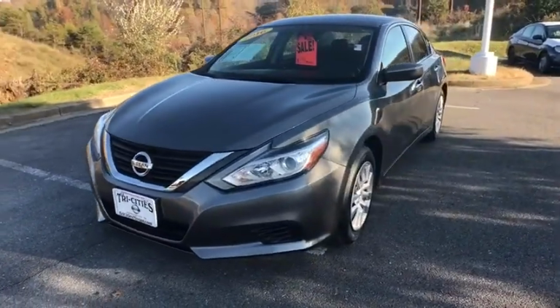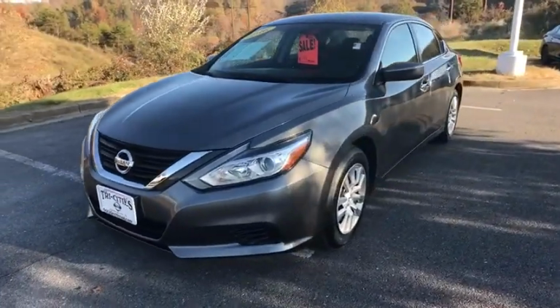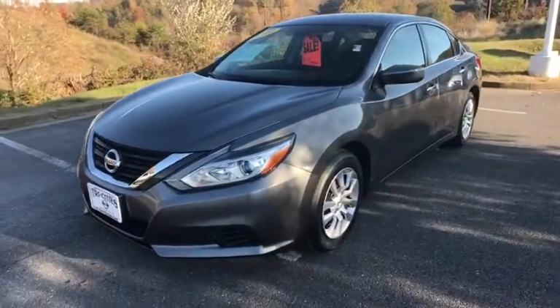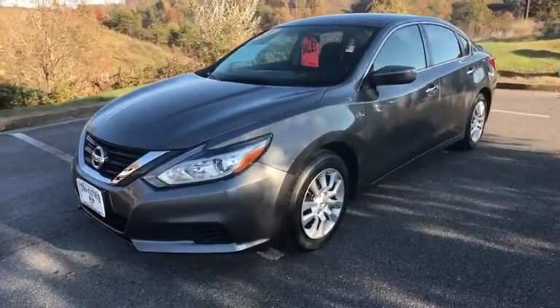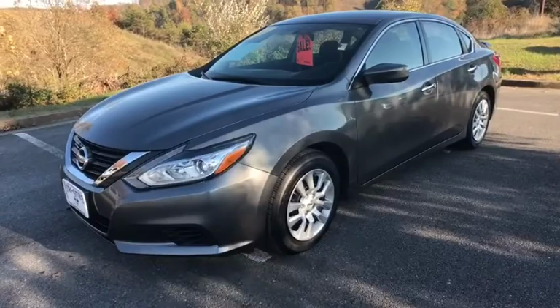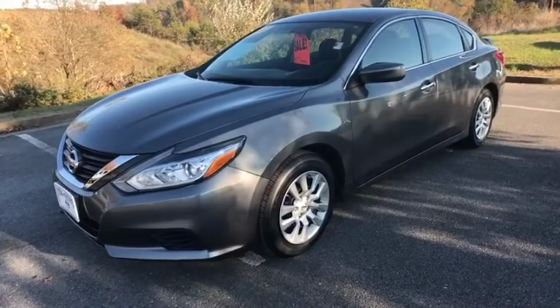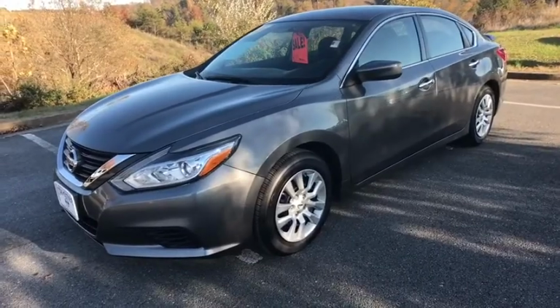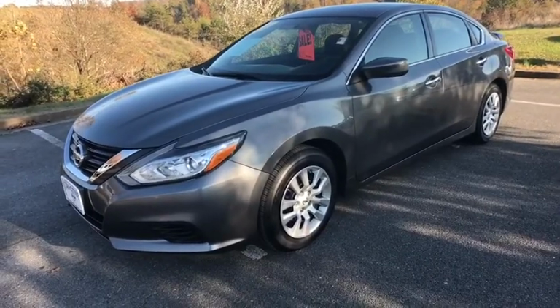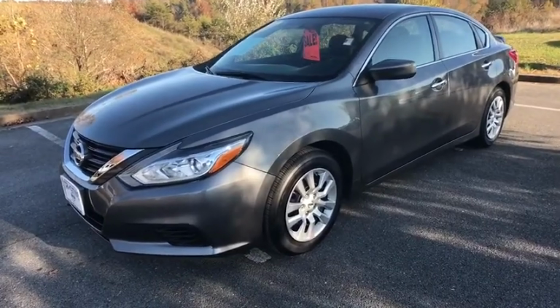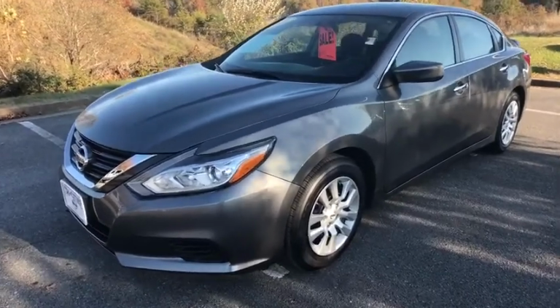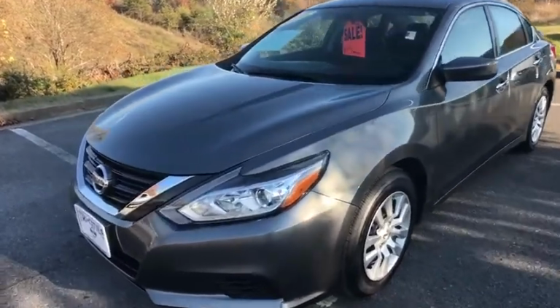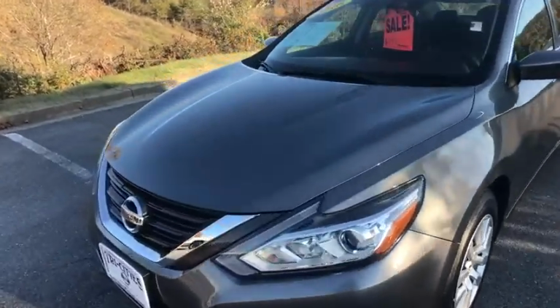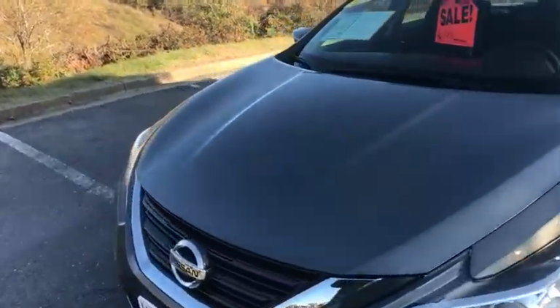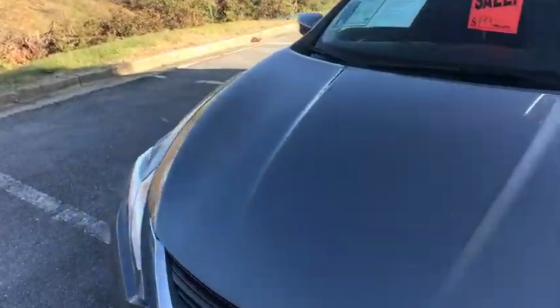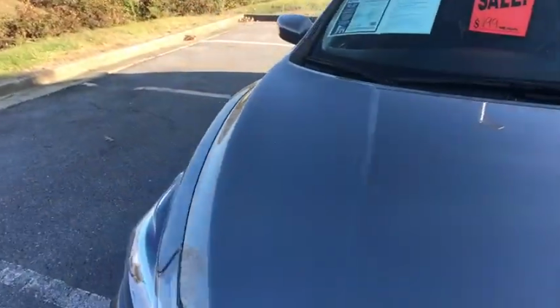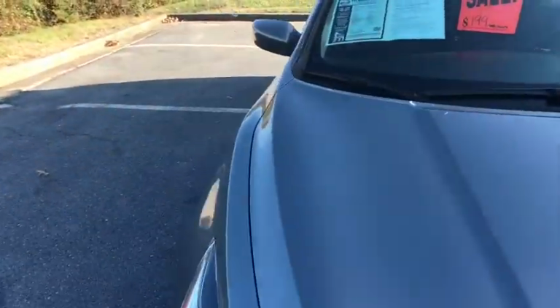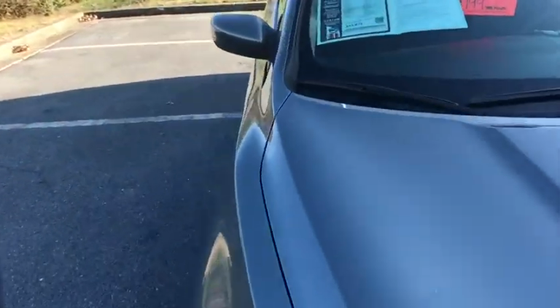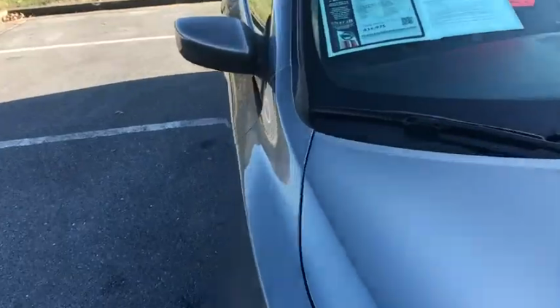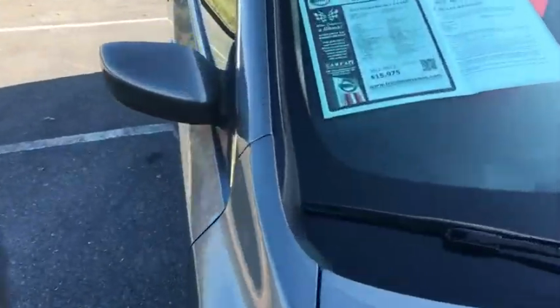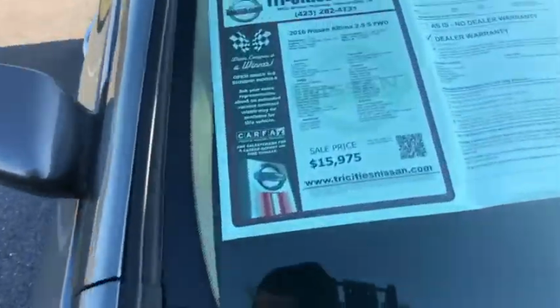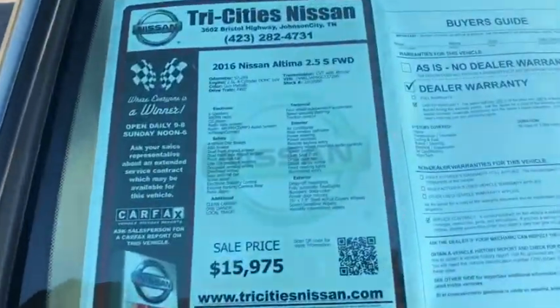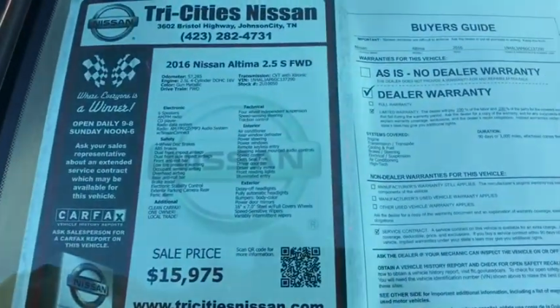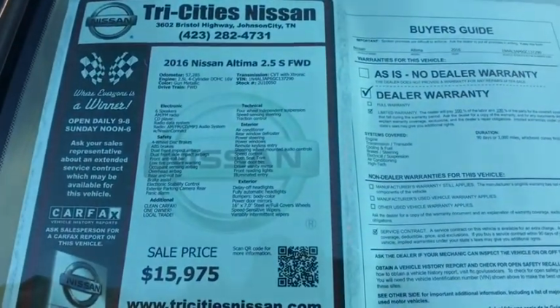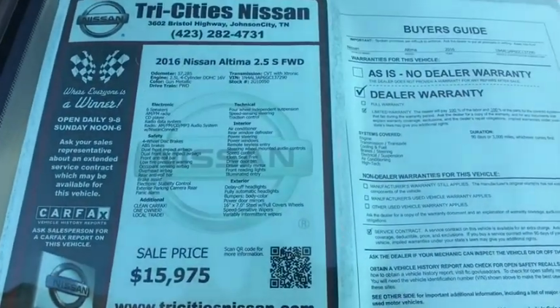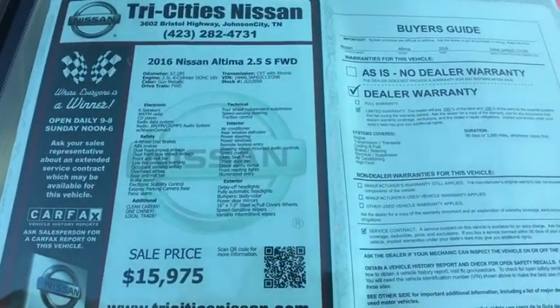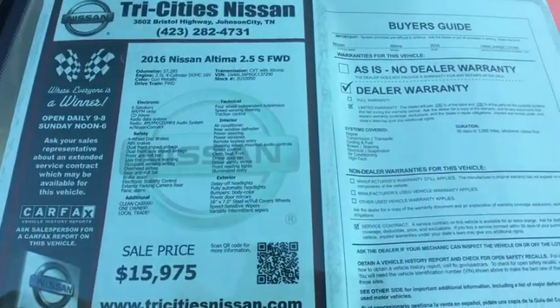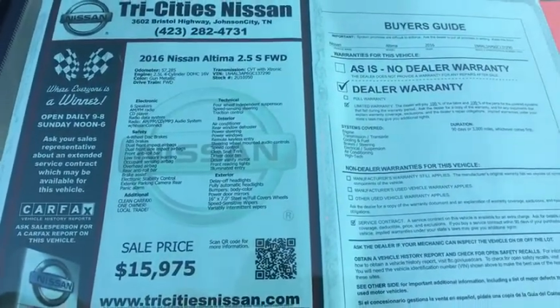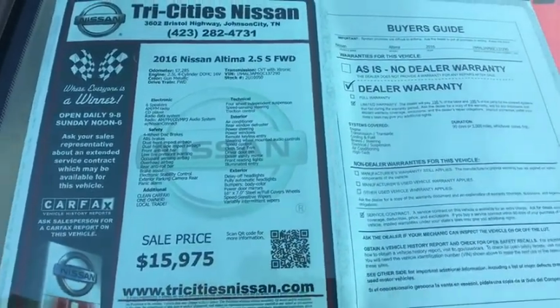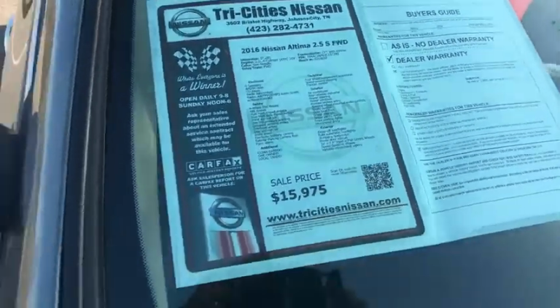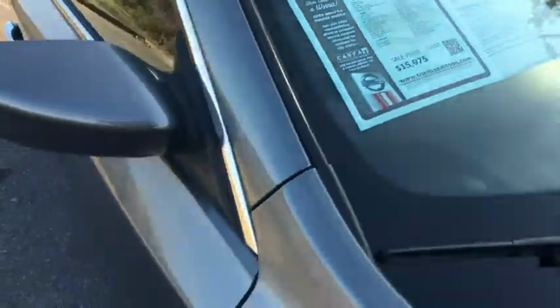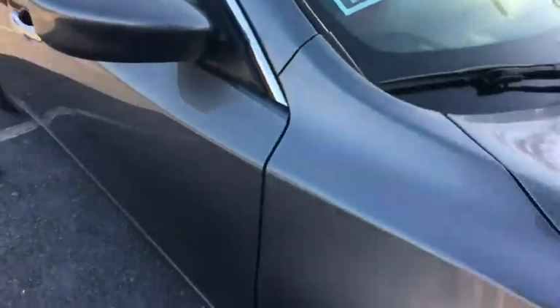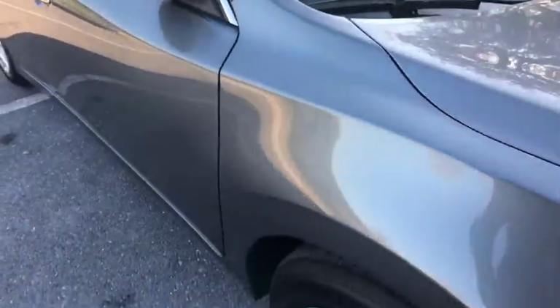Rear window defroster, trip computer, power windows, electronic stability control, CD player, security system, remote keyless entry, brake assist, panic alarm, overhead console, tachometer, cloth seat trim.